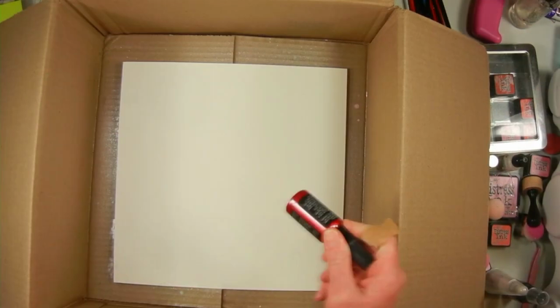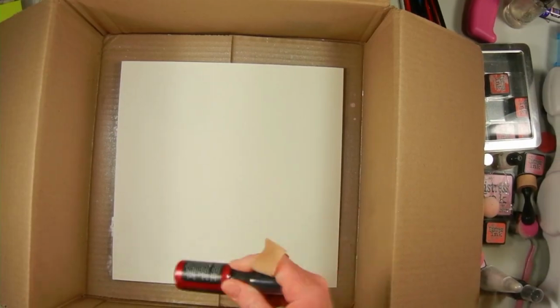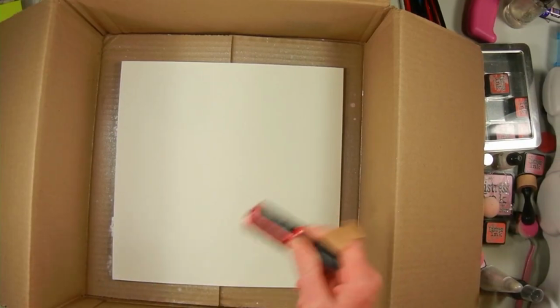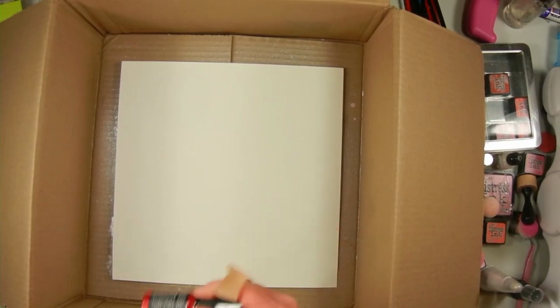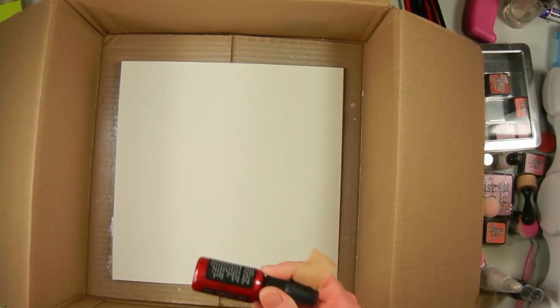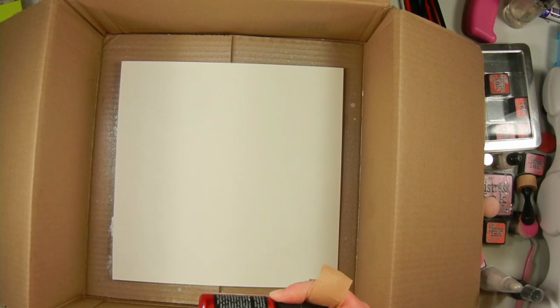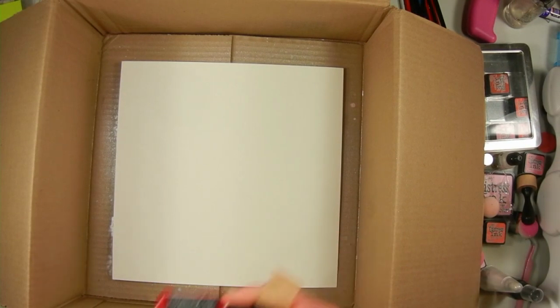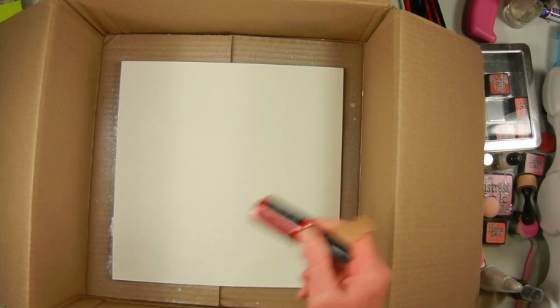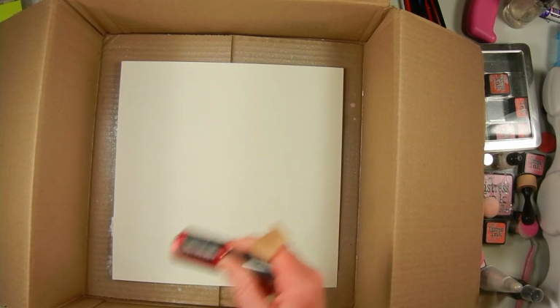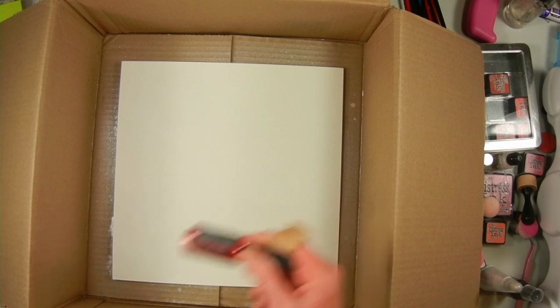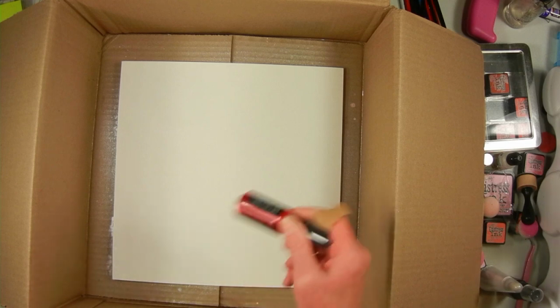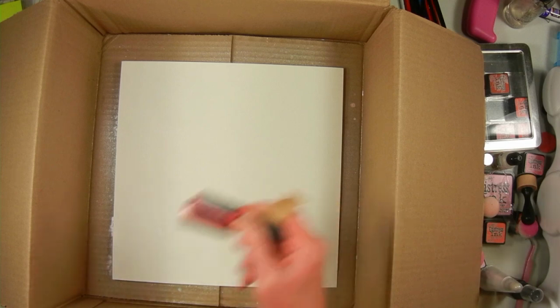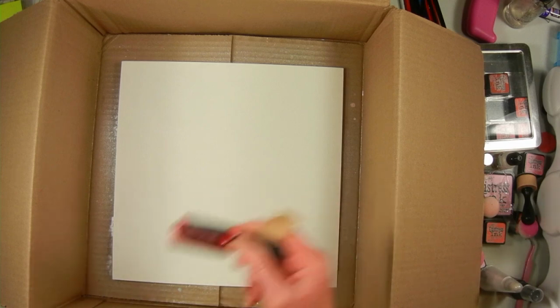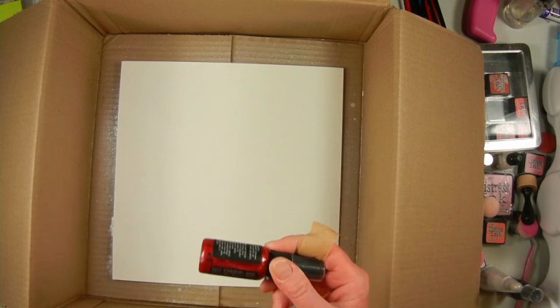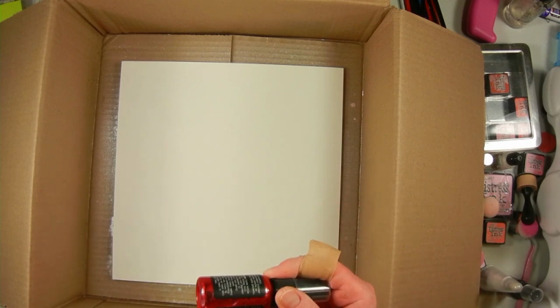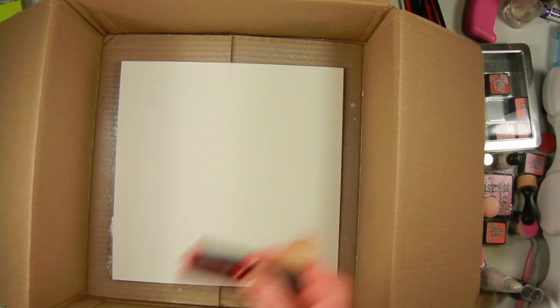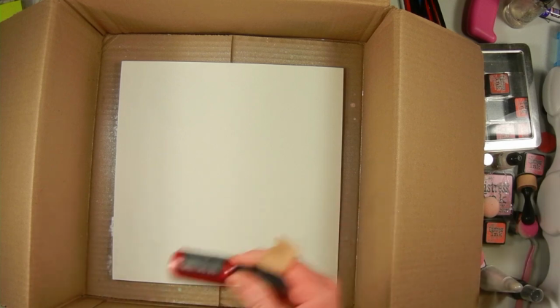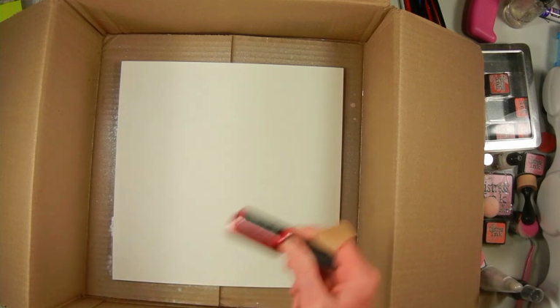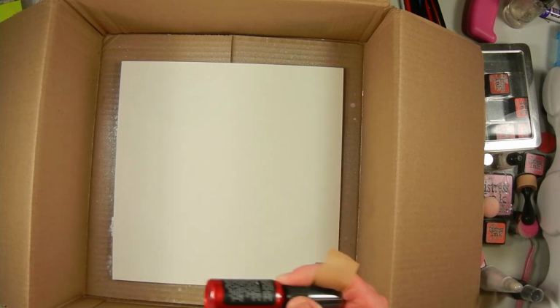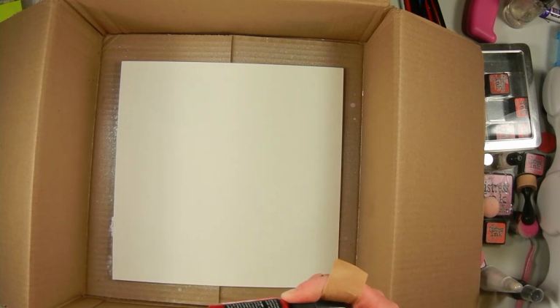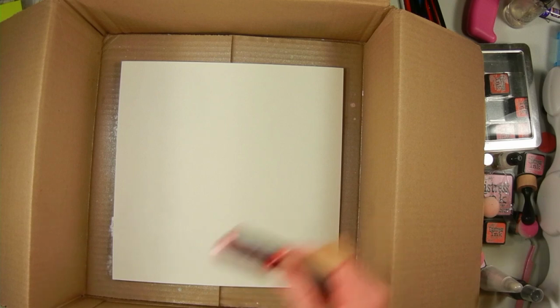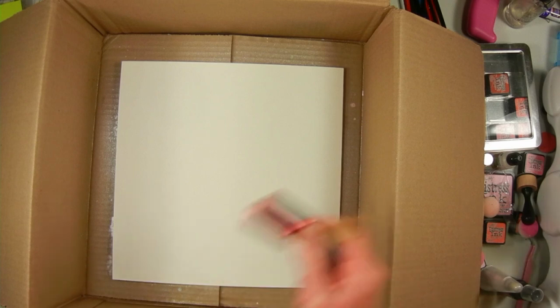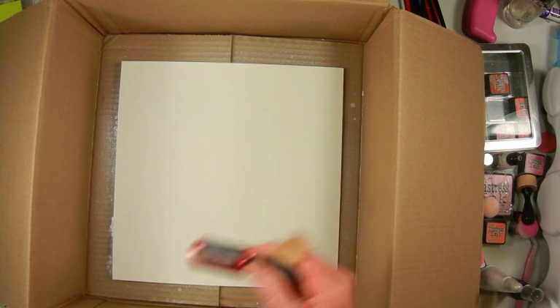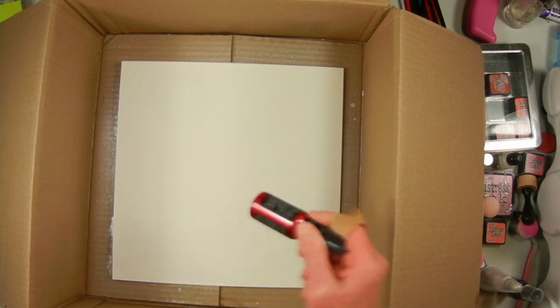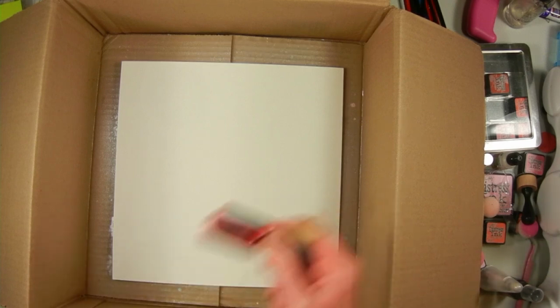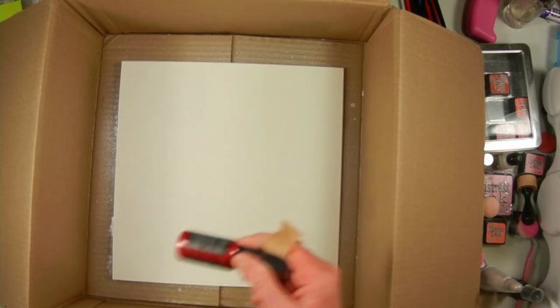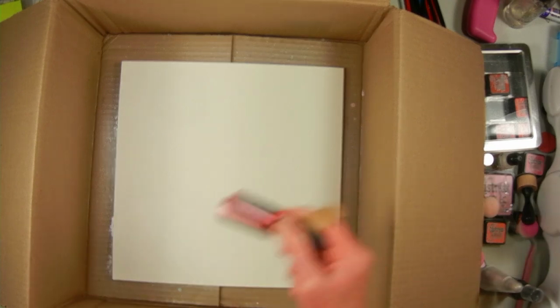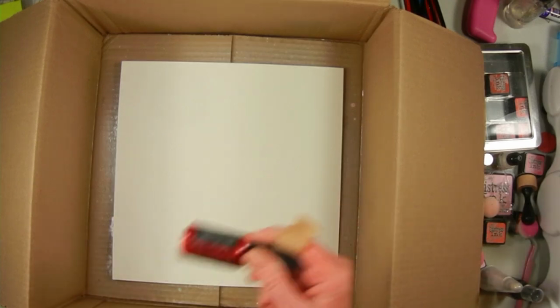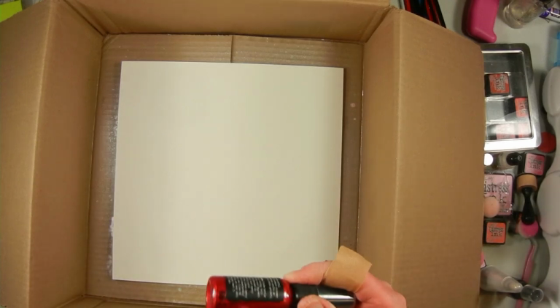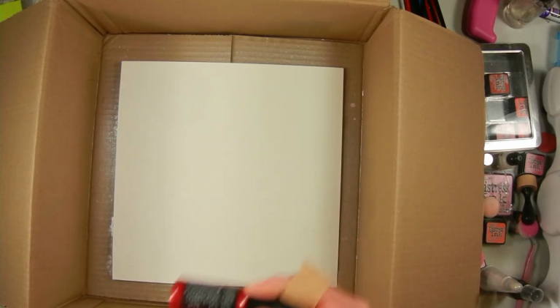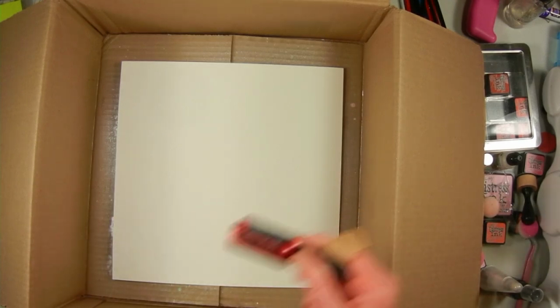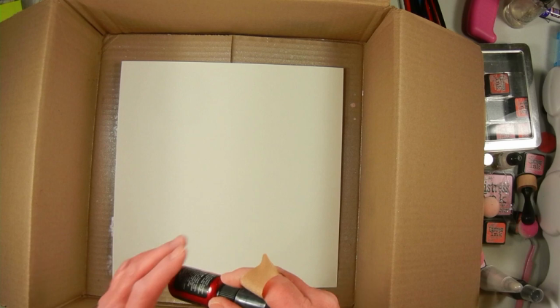Hello and welcome to the Wayfaring Panda. I'm Annette. Today I'm working on a scrapbook layout and I'm going to call it Puppy Love — it's about when I first got my puppy that I have now. I'm starting with some mixed media paper.